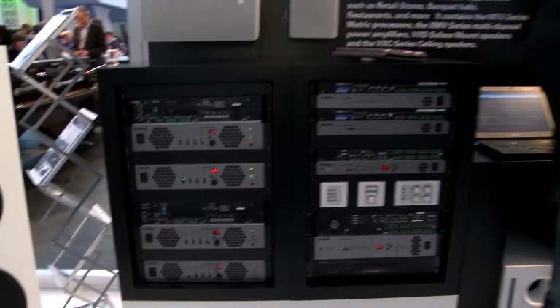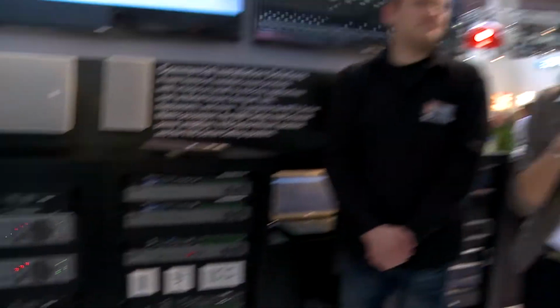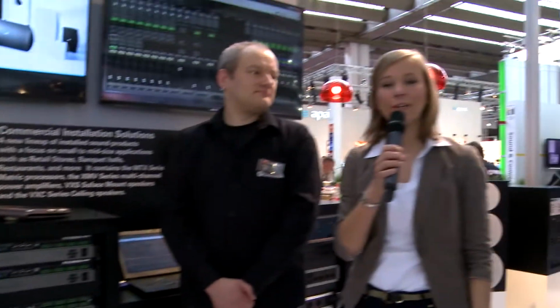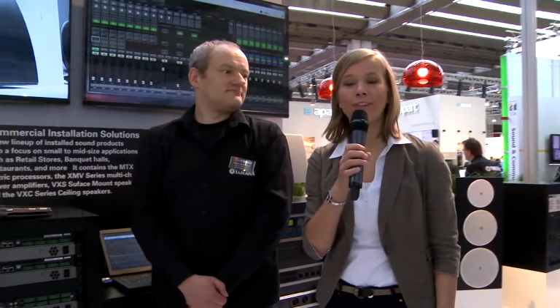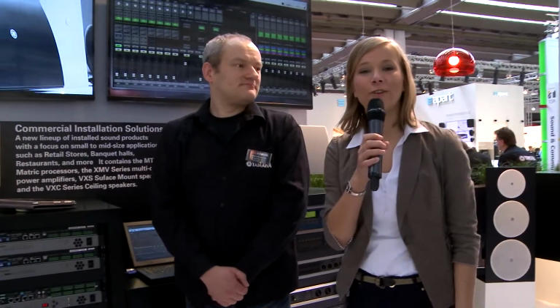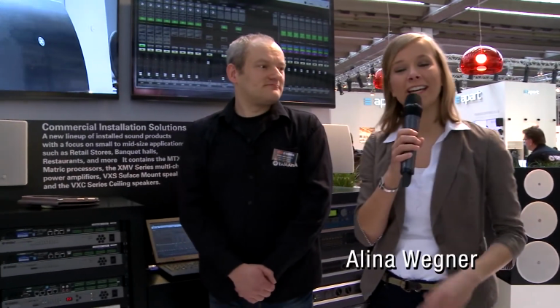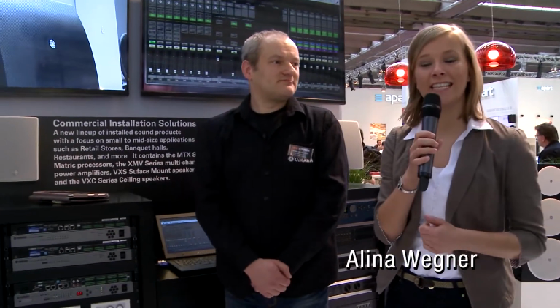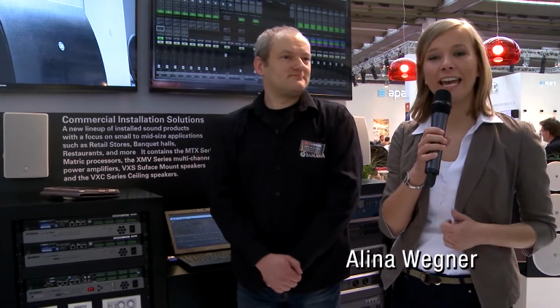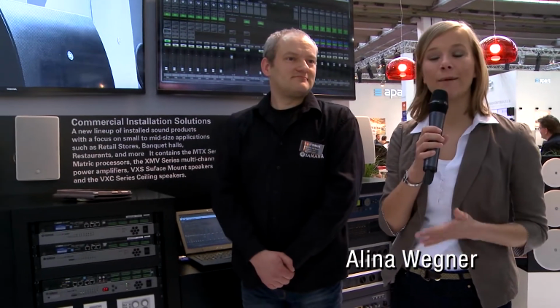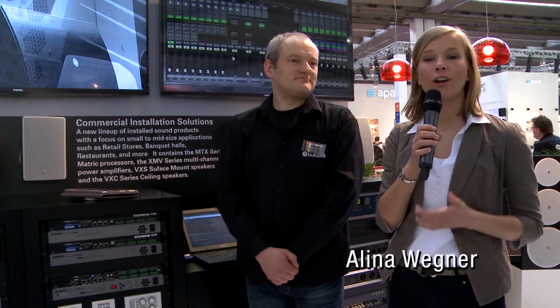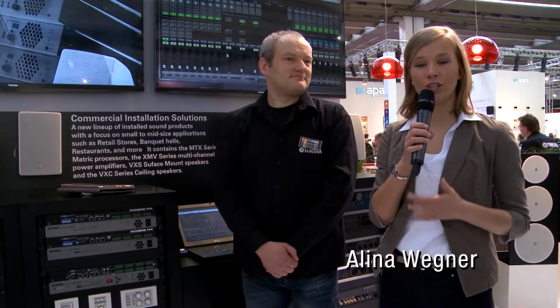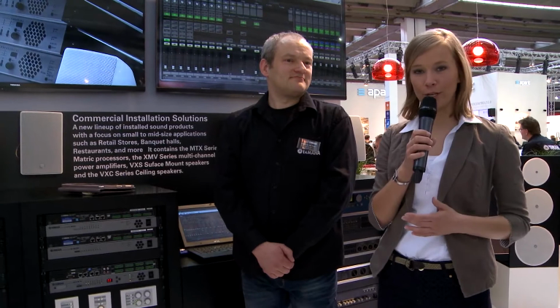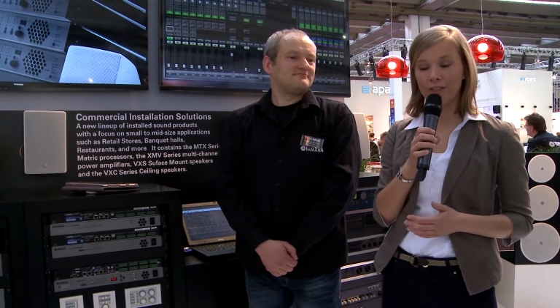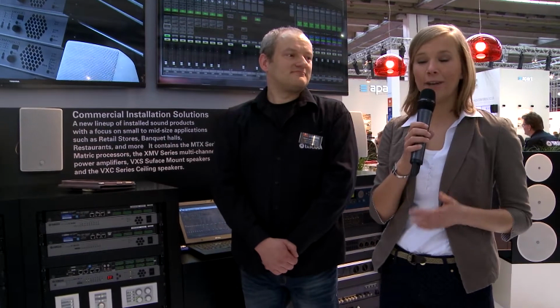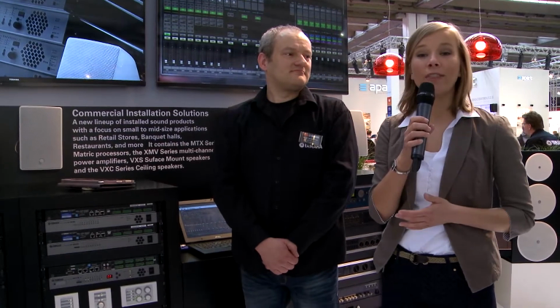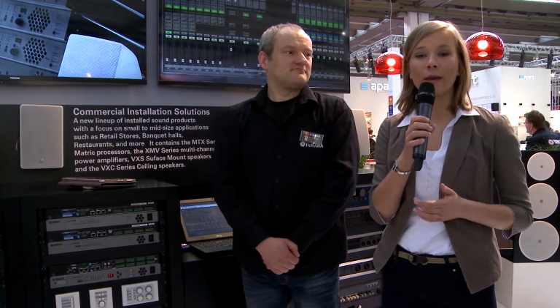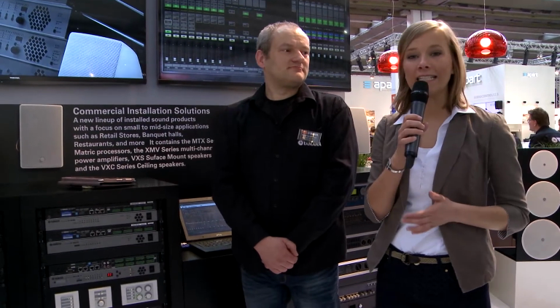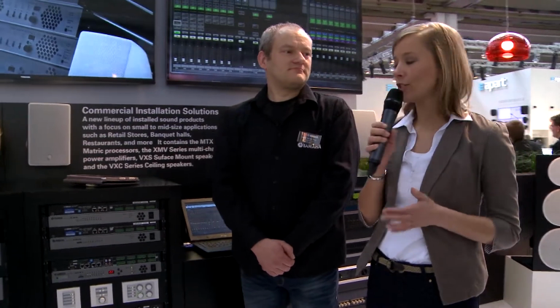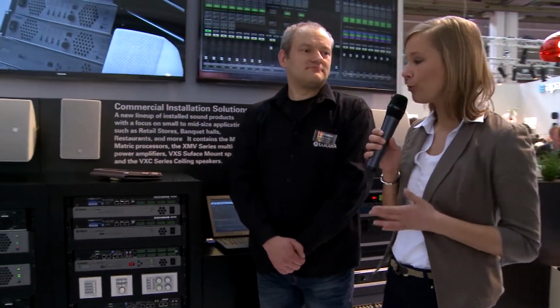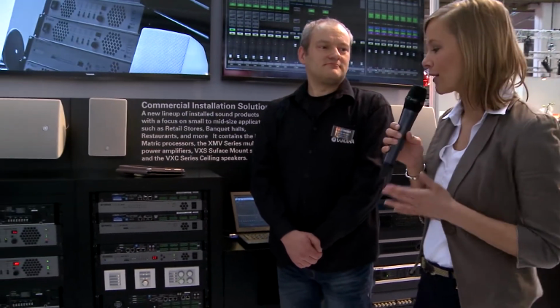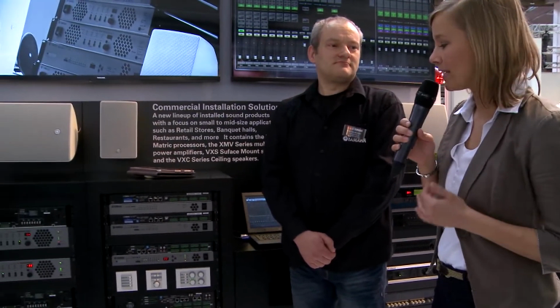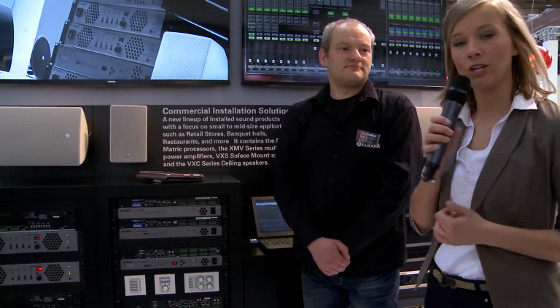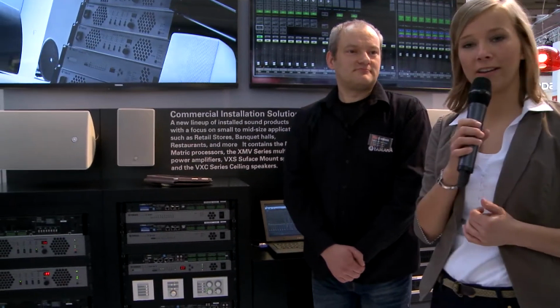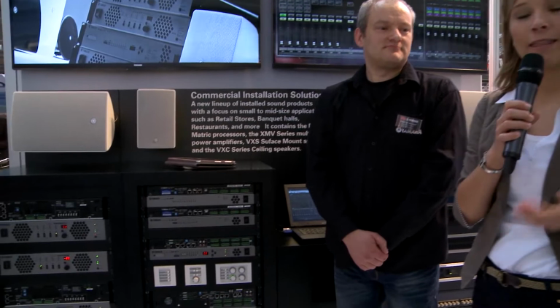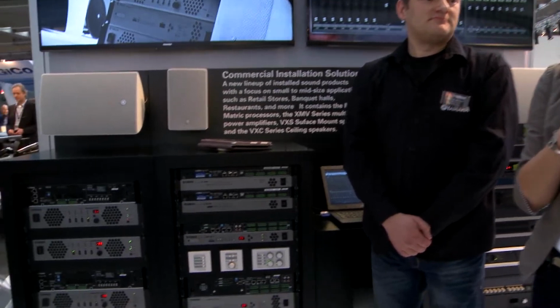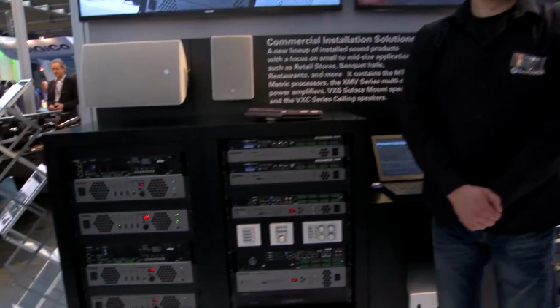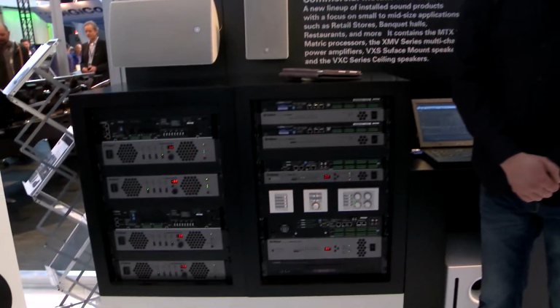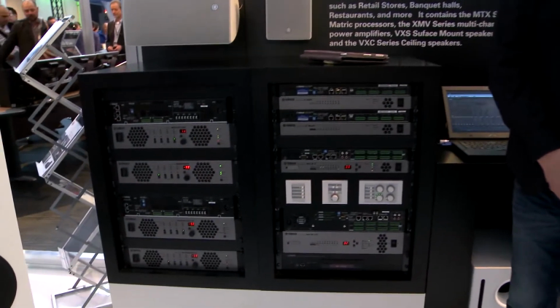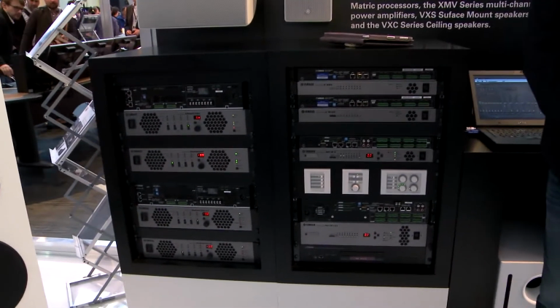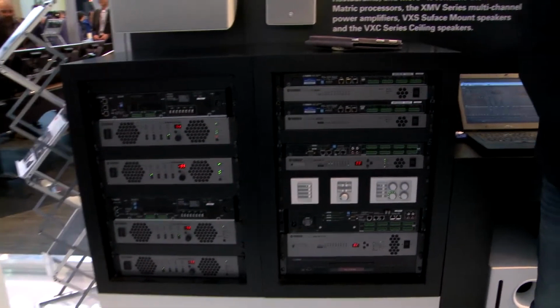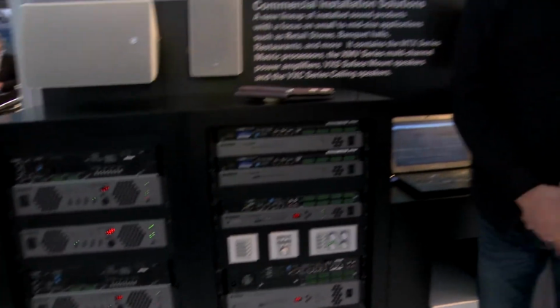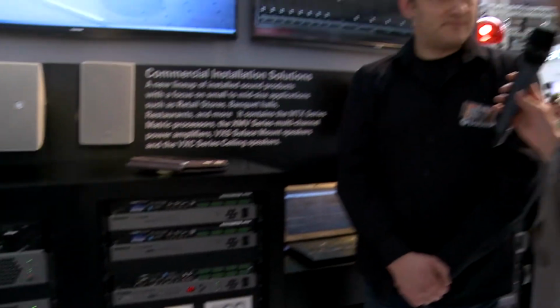Hey everybody, Ruben van der Gor and I are standing at the Yamaha commercial audio booth. A few months ago, Yamaha announced new products for the installation market that we want to talk about. Ruben, they are right here — what is new?